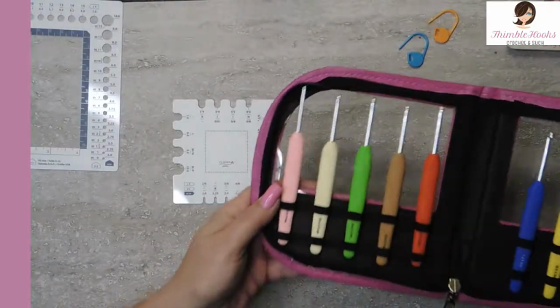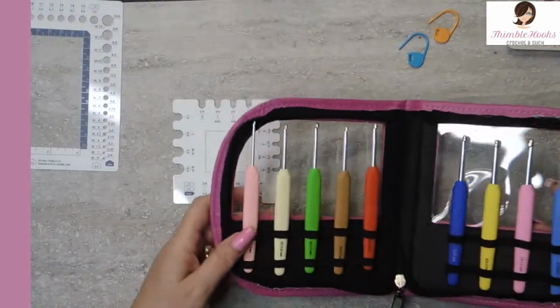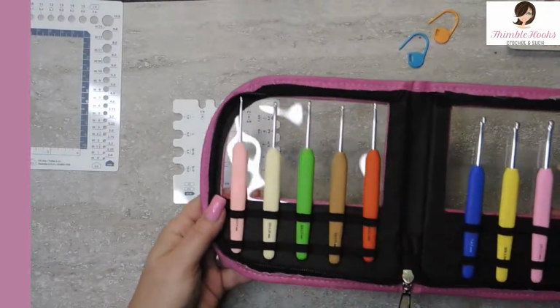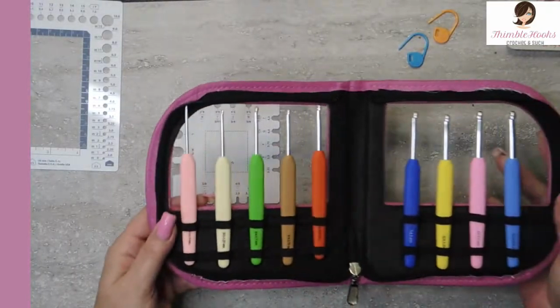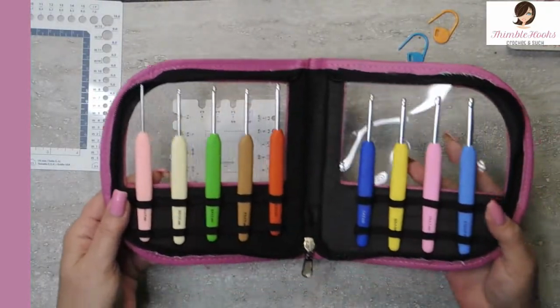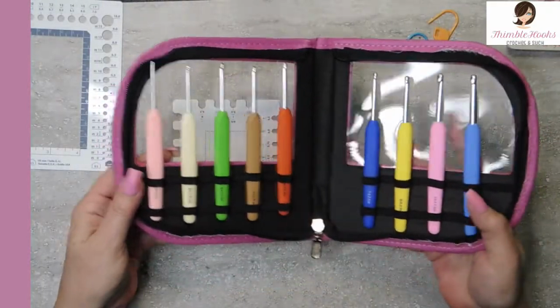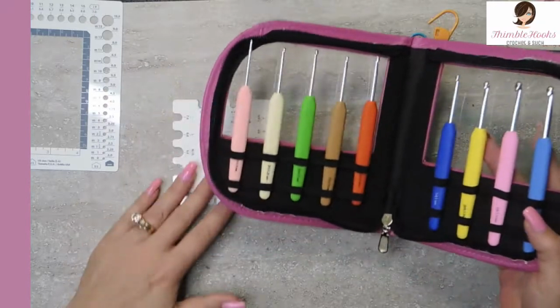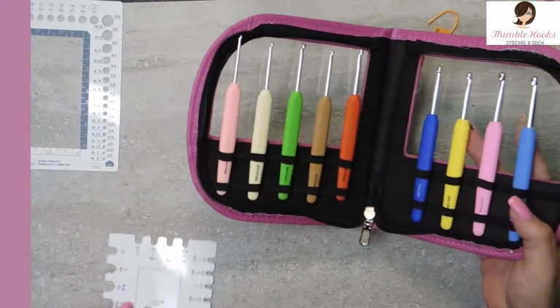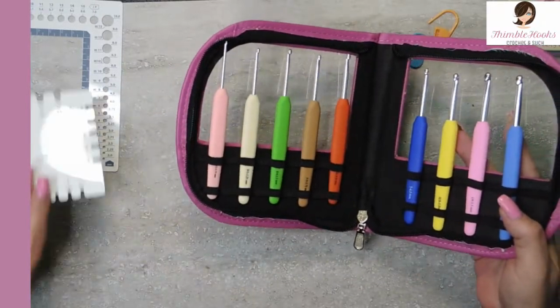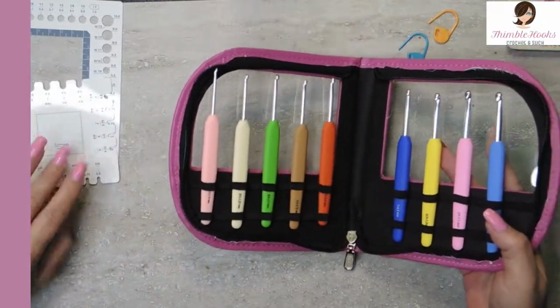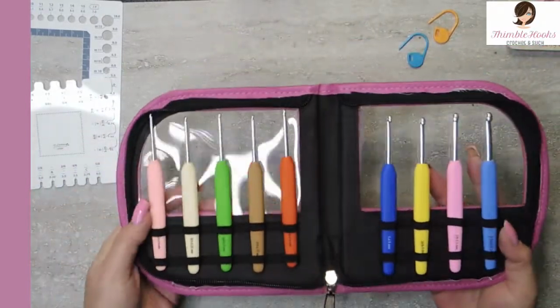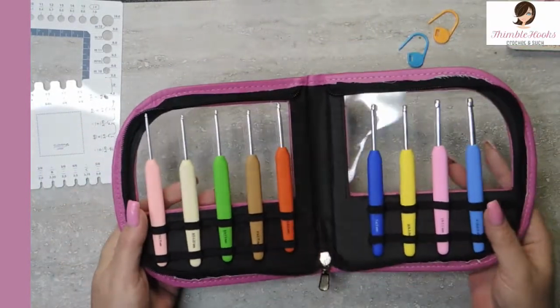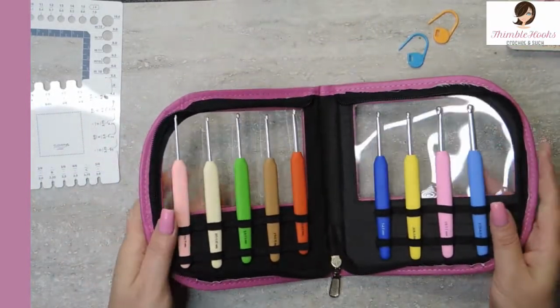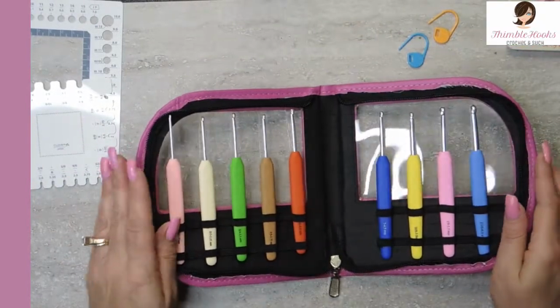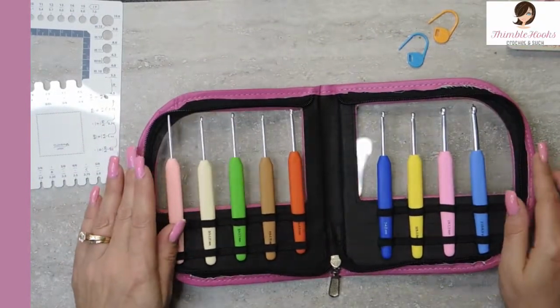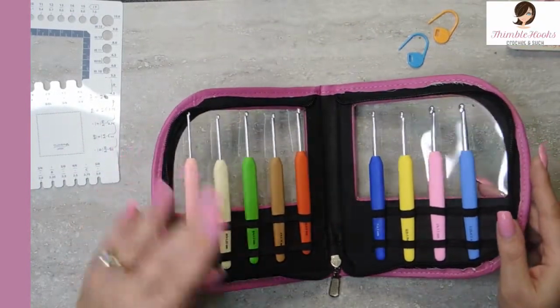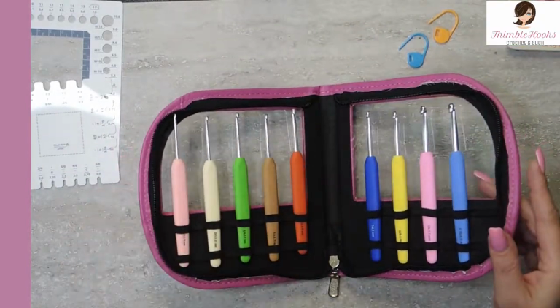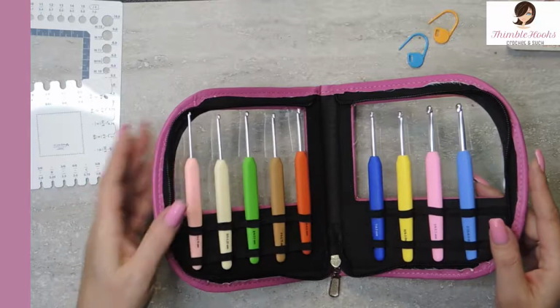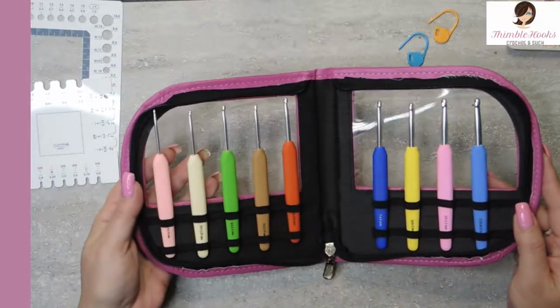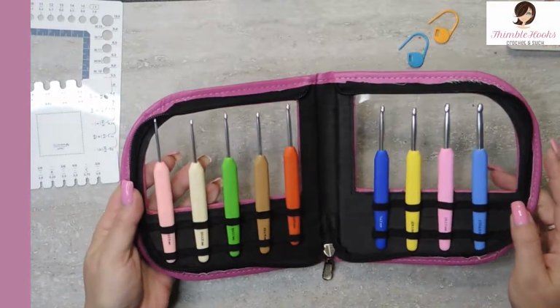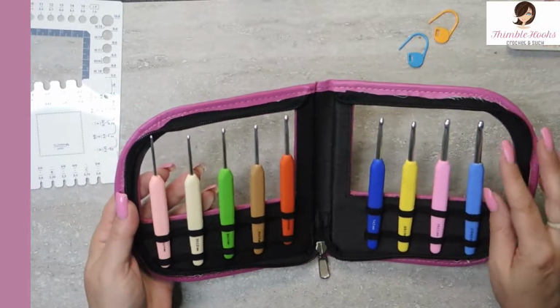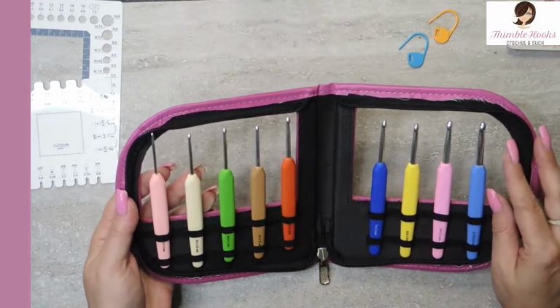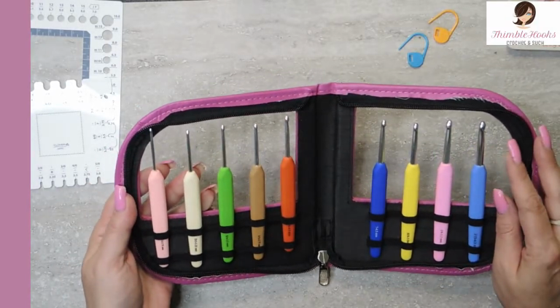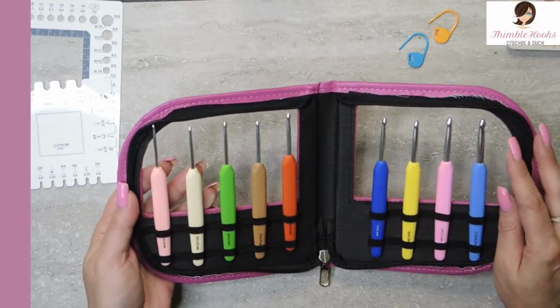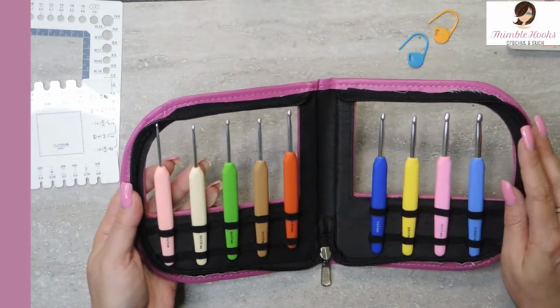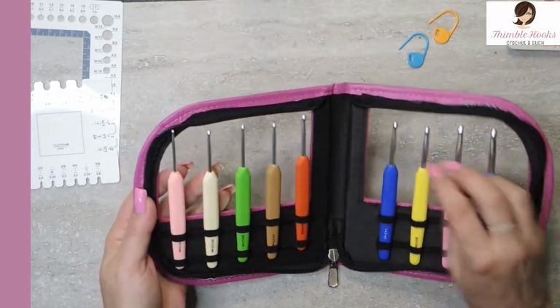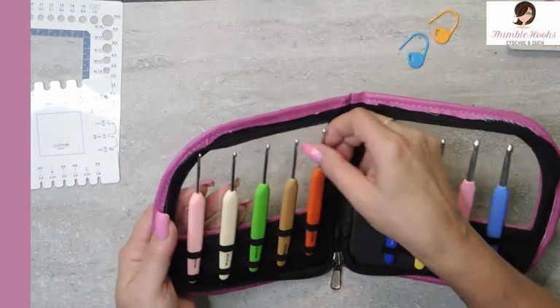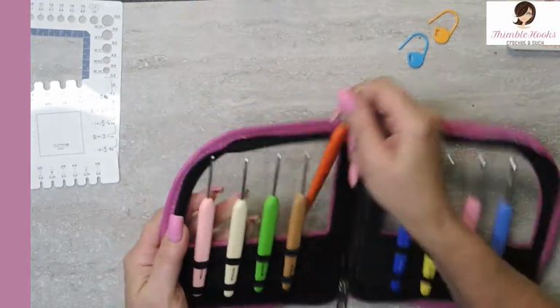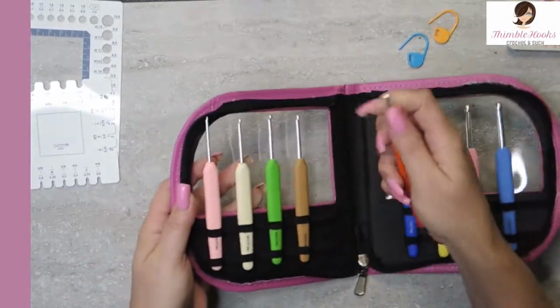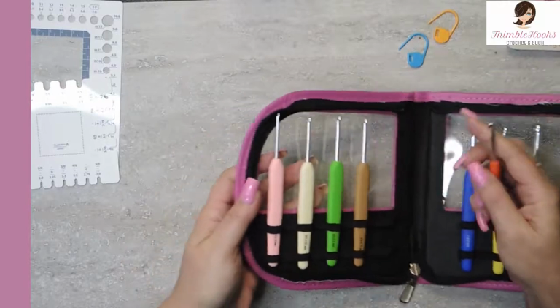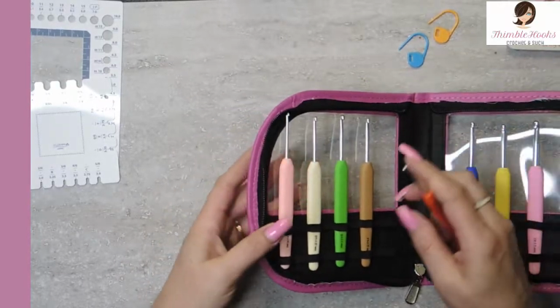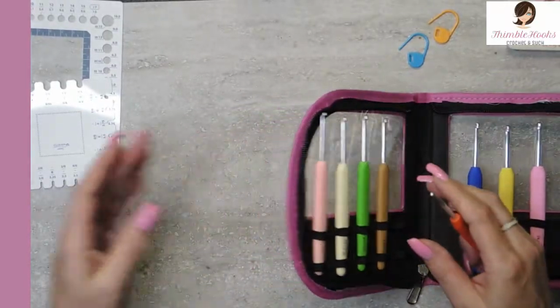Here is my gorgeous little set. This is Knitter's Pride. I have a different set of Knitter's Pride product and they are awesome. I am assuming that these are going to be just as lovely.